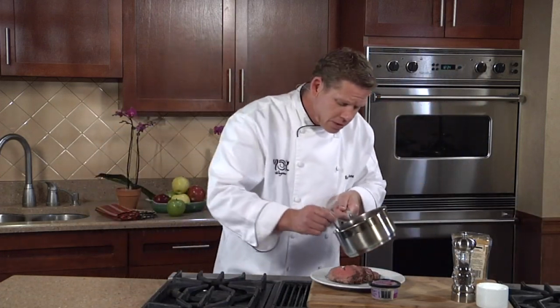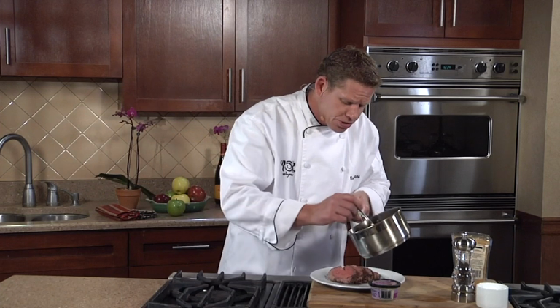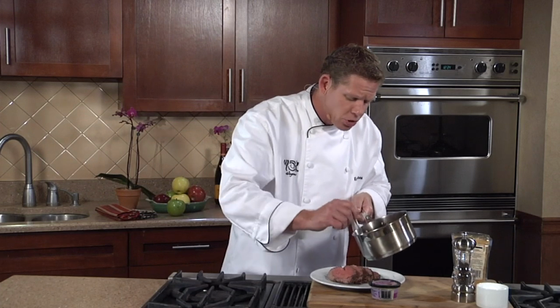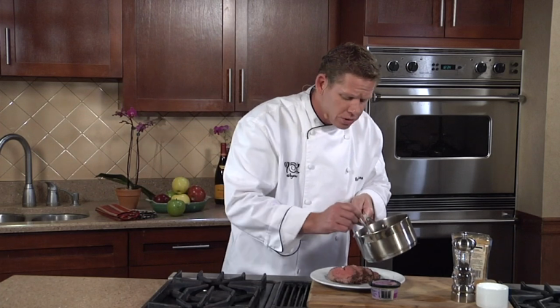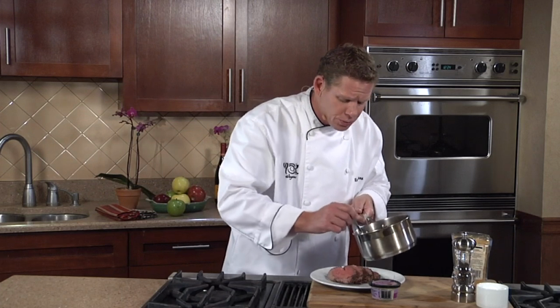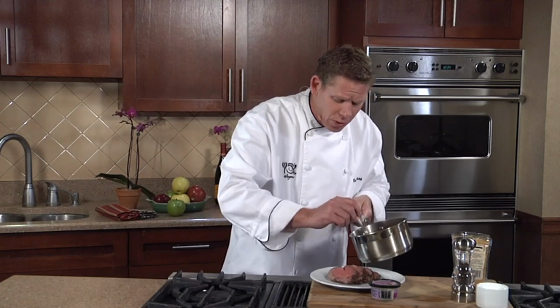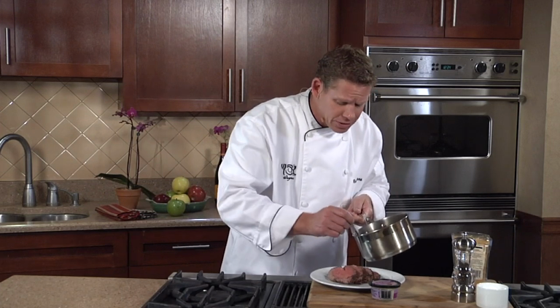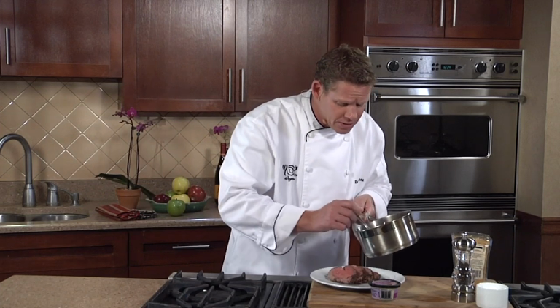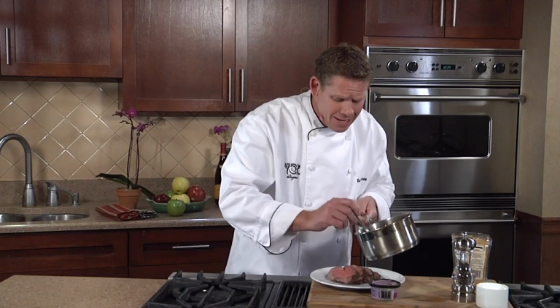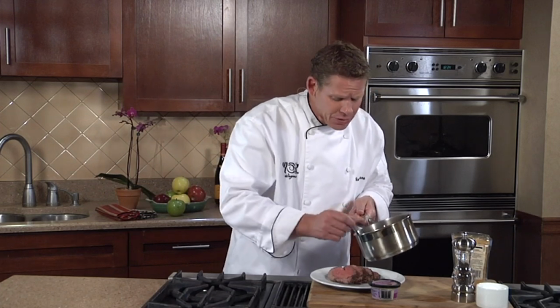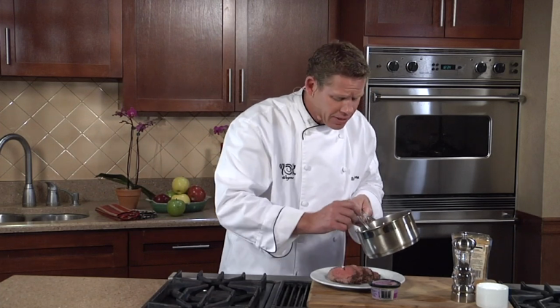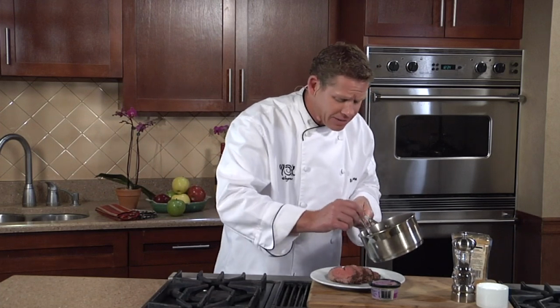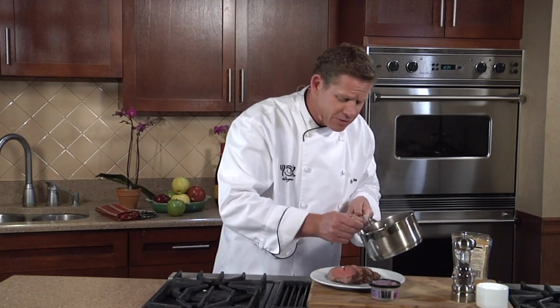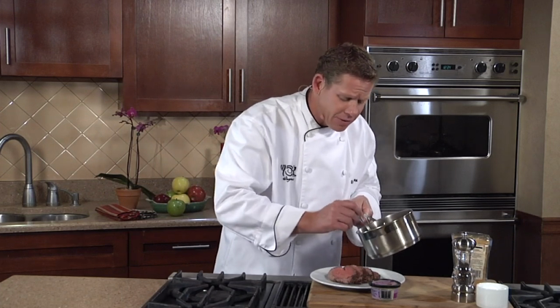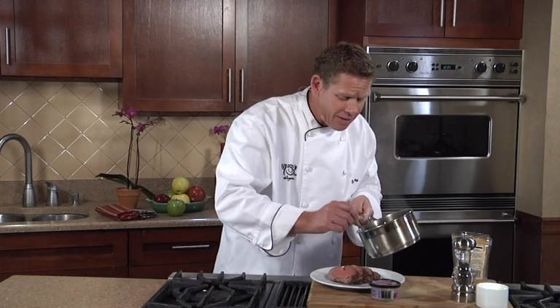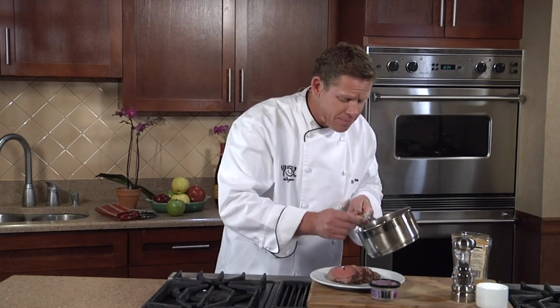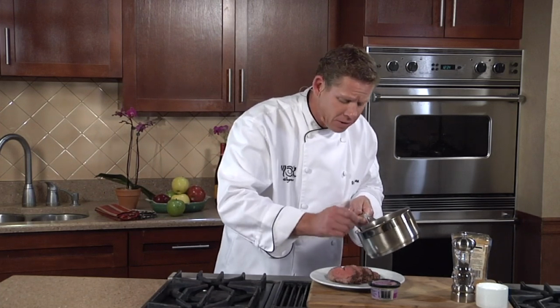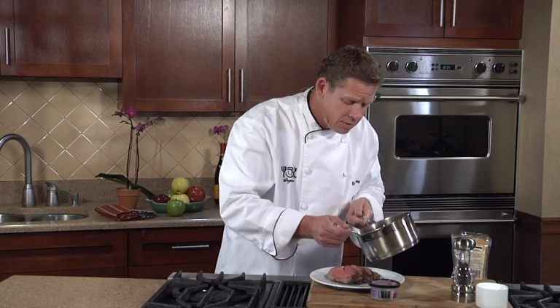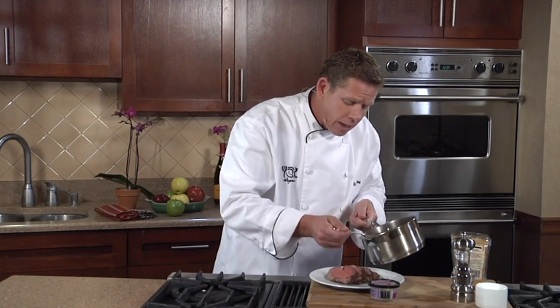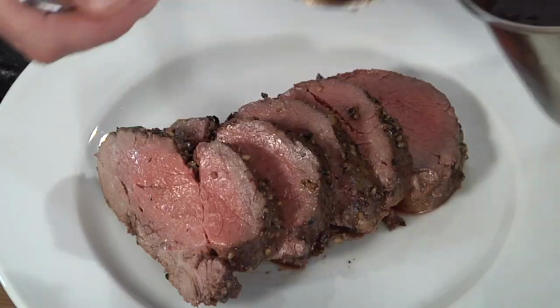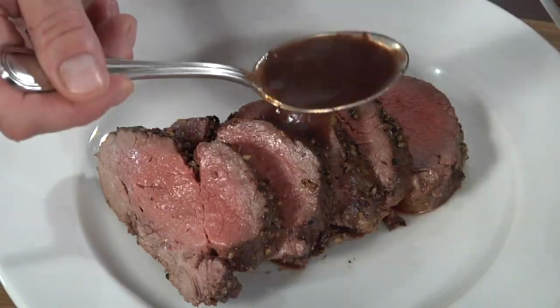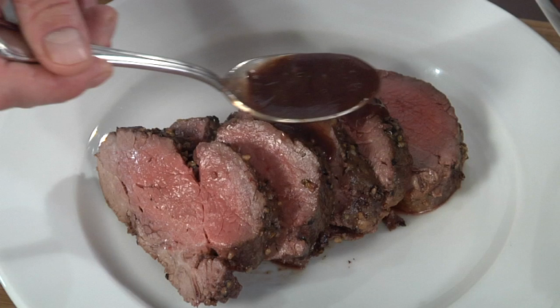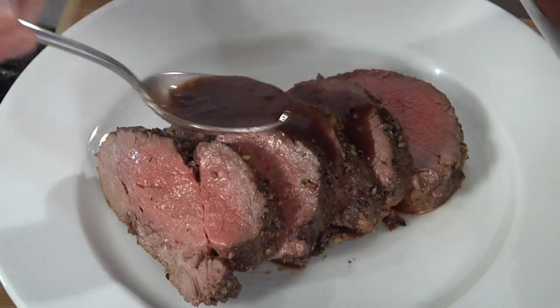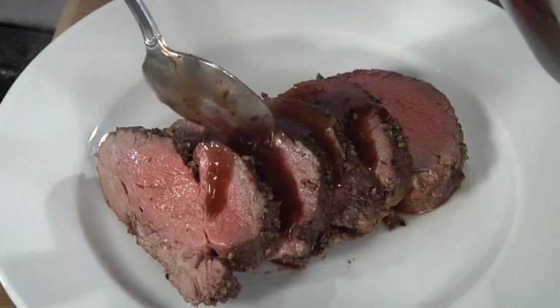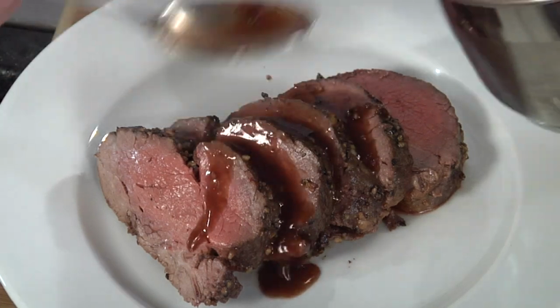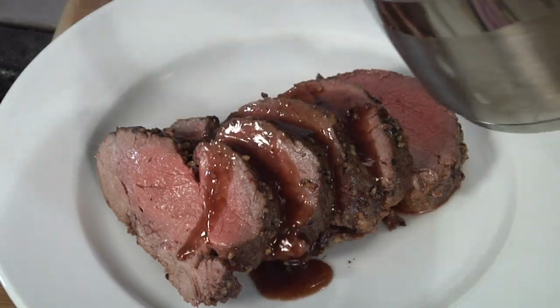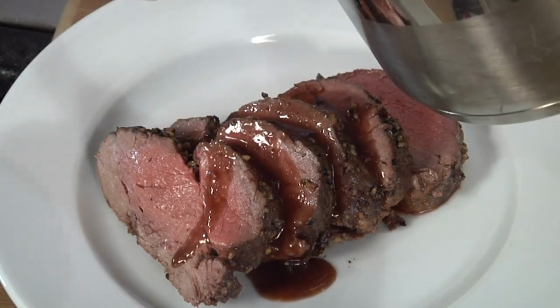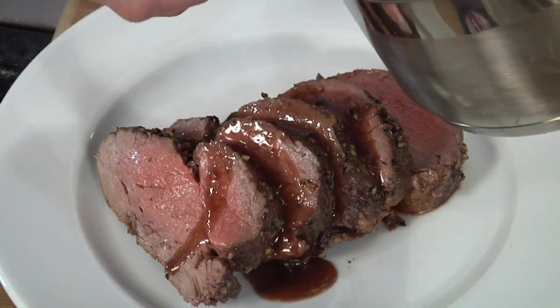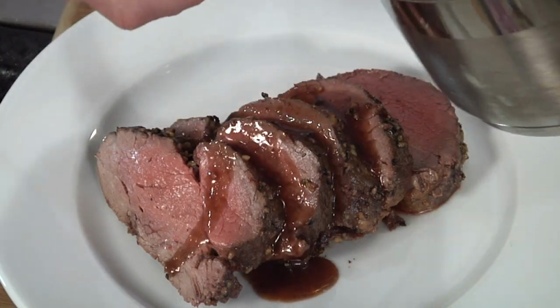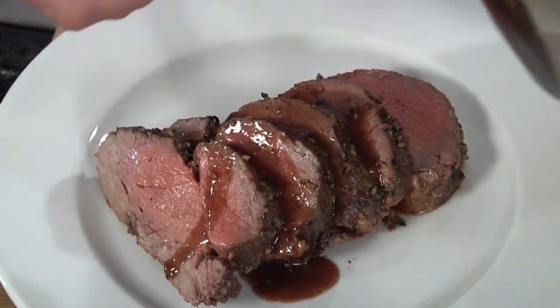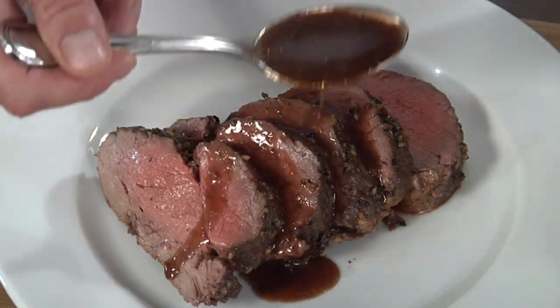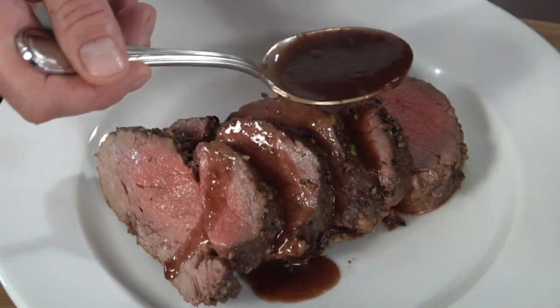This is just a gorgeous red wine sauce, and it's really gonna make the difference for your holiday meal. Try it just as it is, or try any of the other three variations in the recipe. I think you're gonna love it.